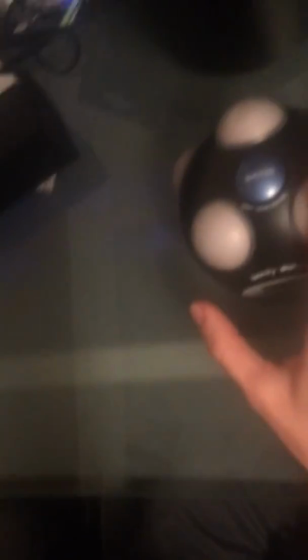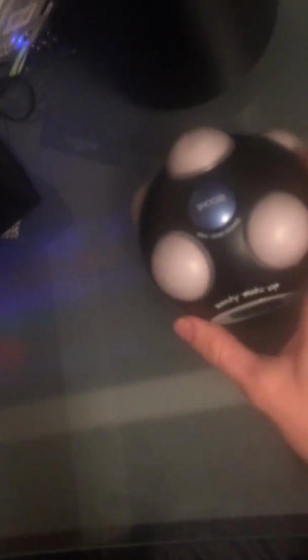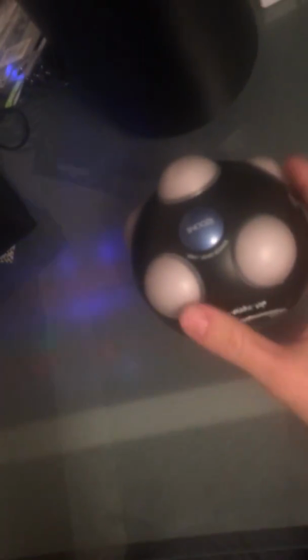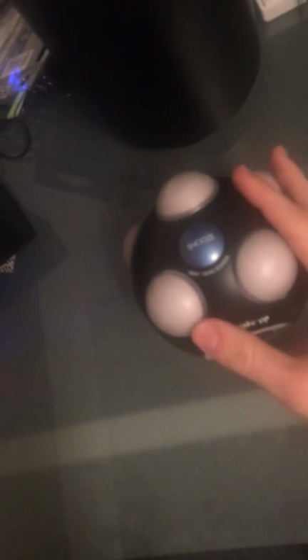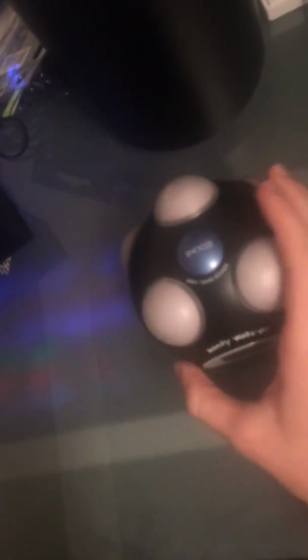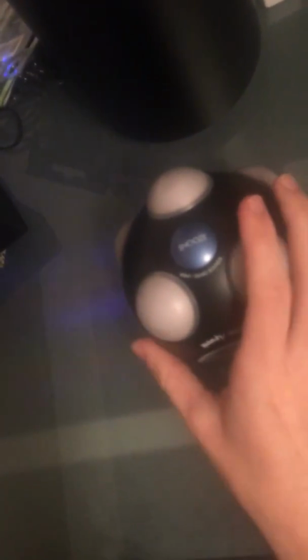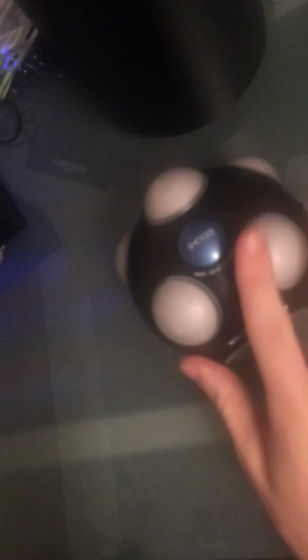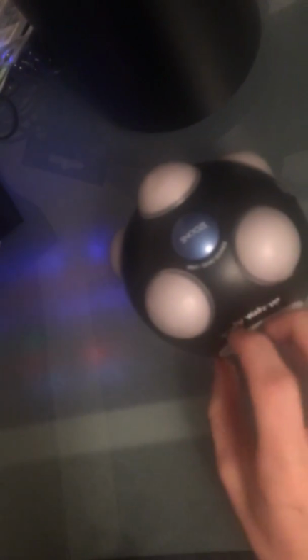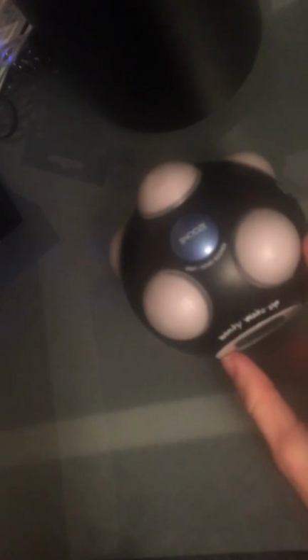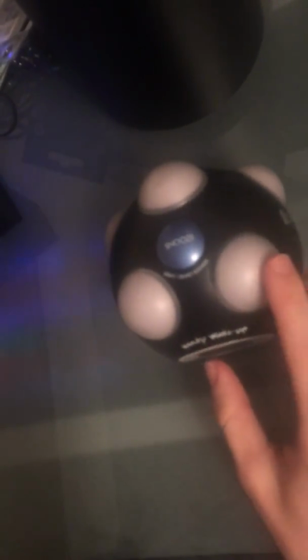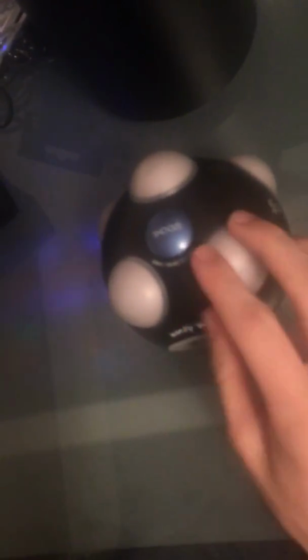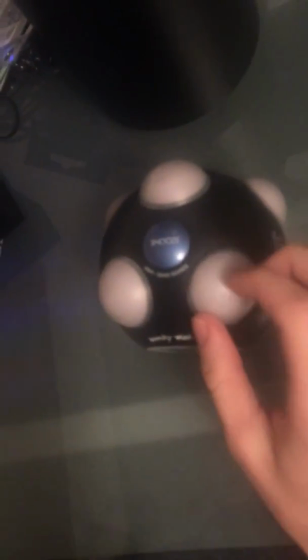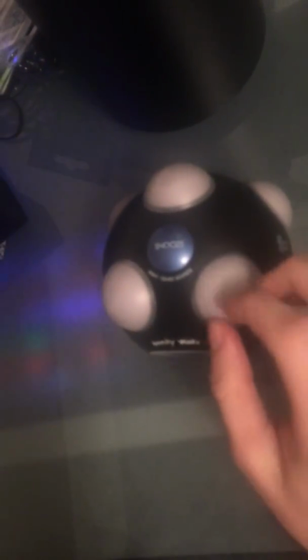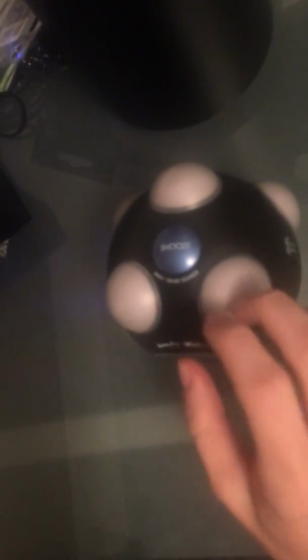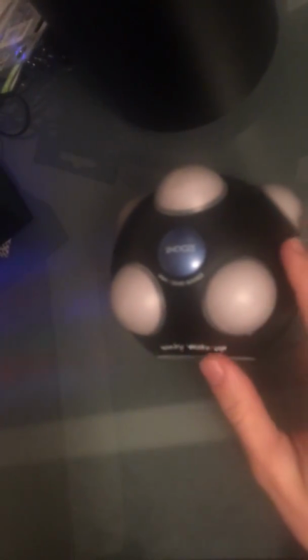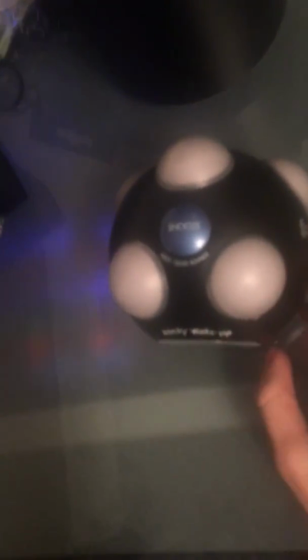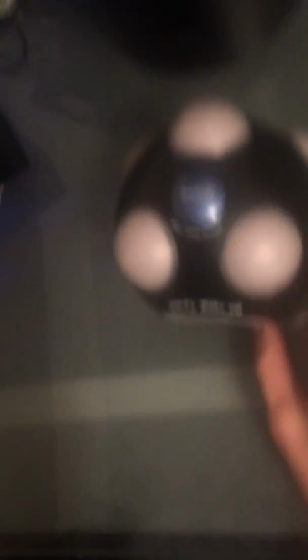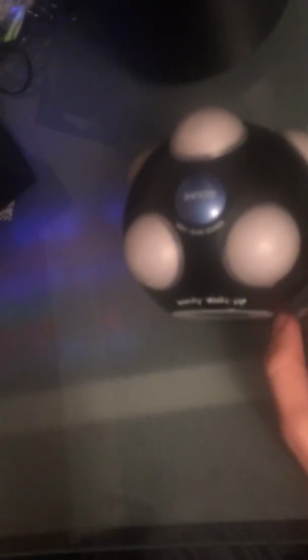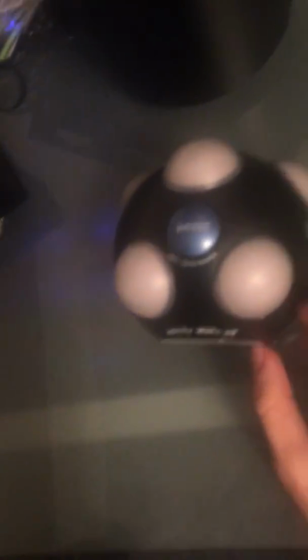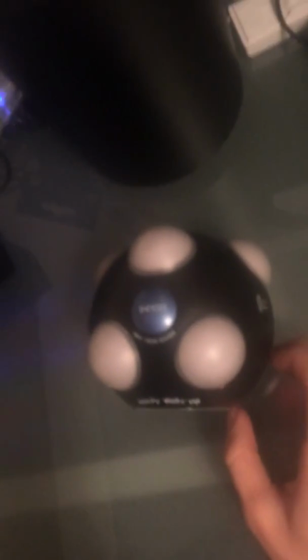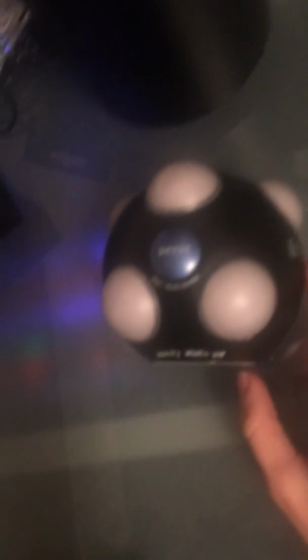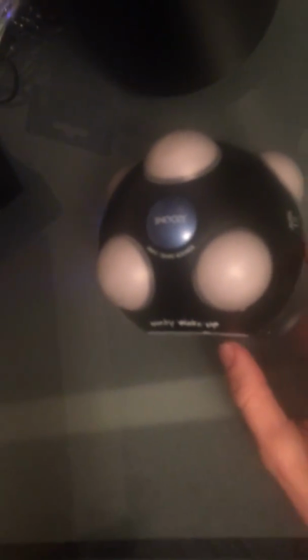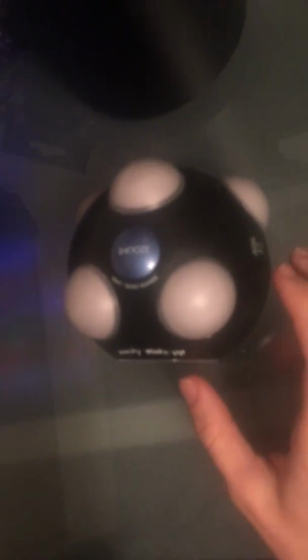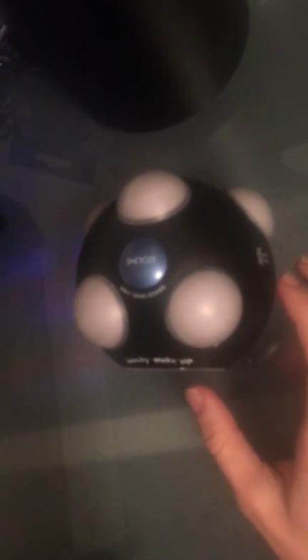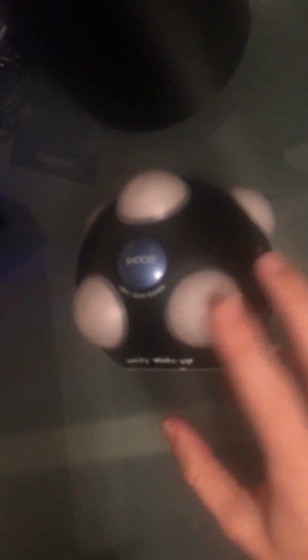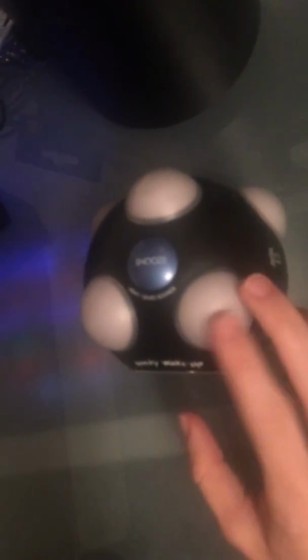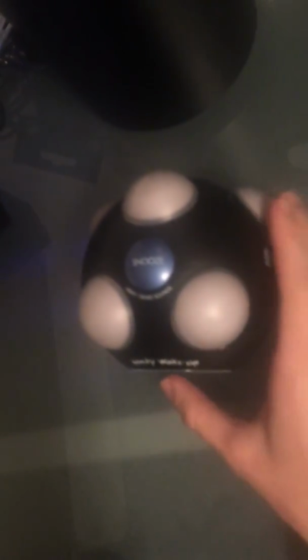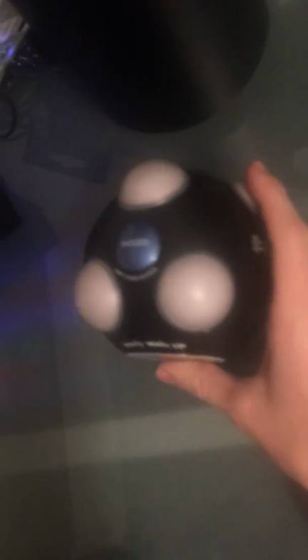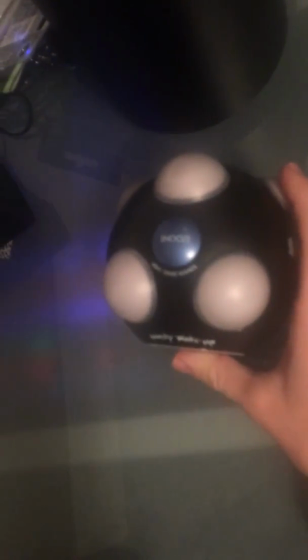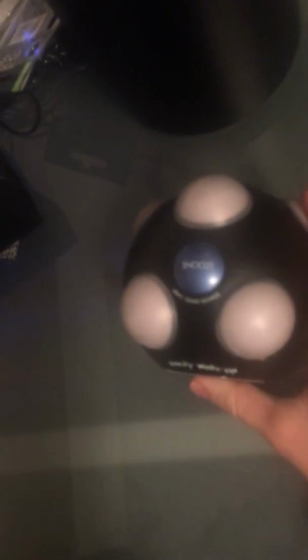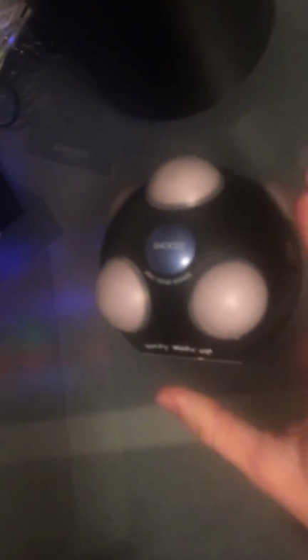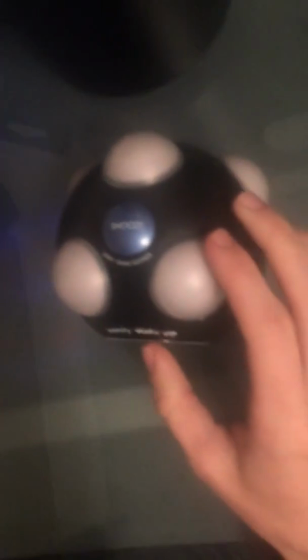Looking at the clock itself, it's a ball-shaped clock with a round face on the front, and these little round balls on parts of it to help it vibrate, and also so it doesn't skid along the nightstand or whatever.